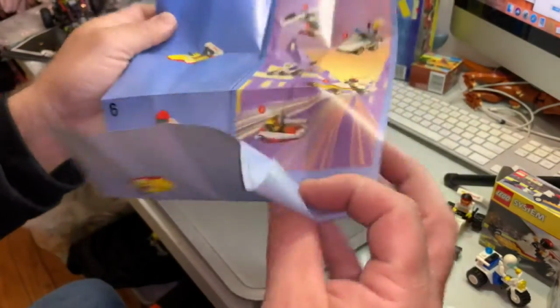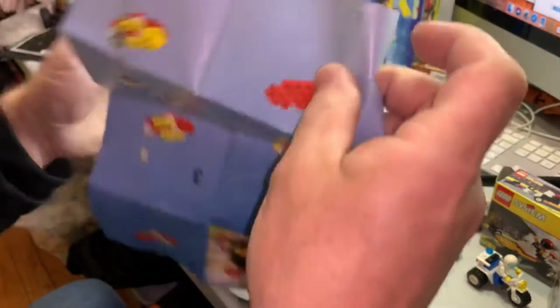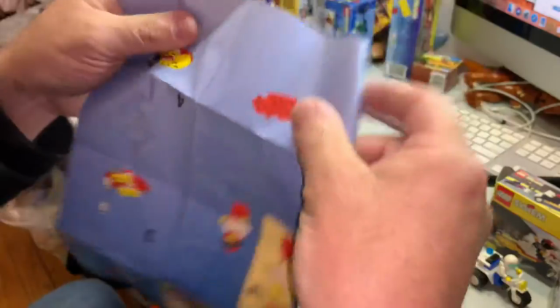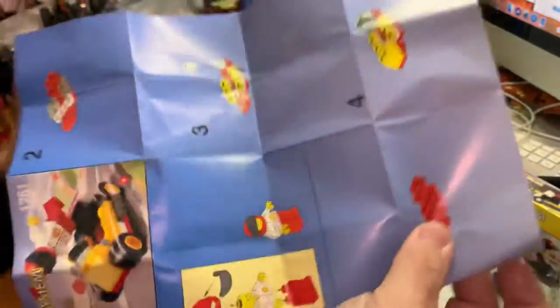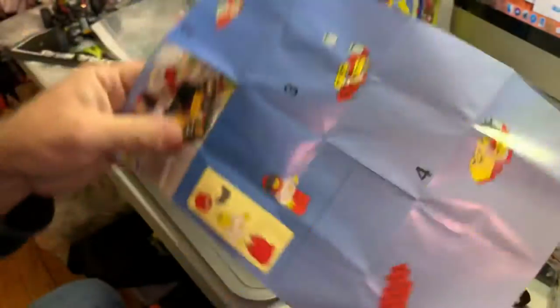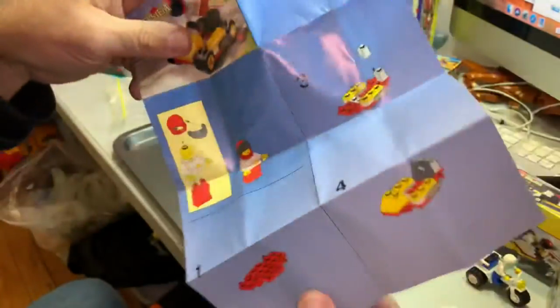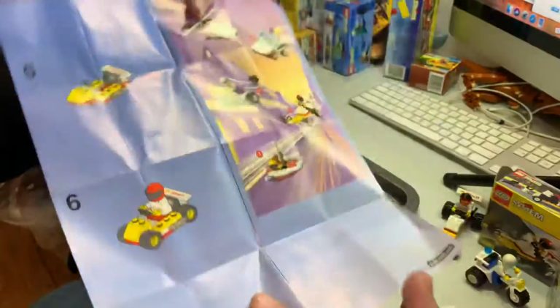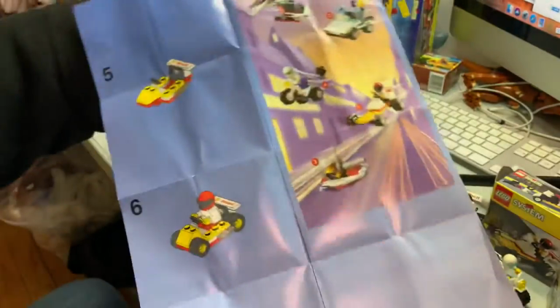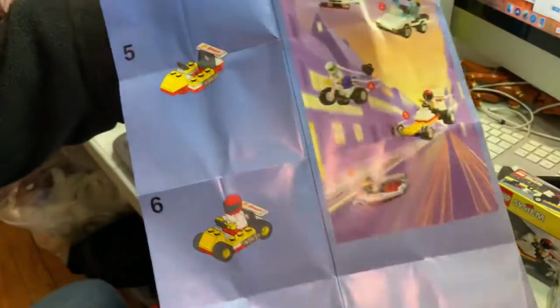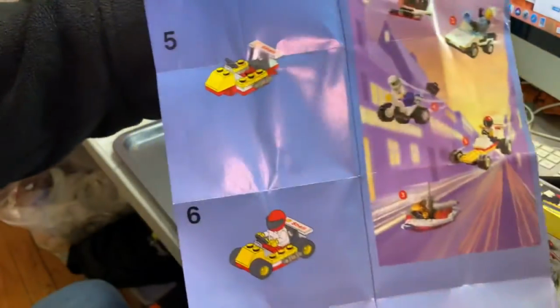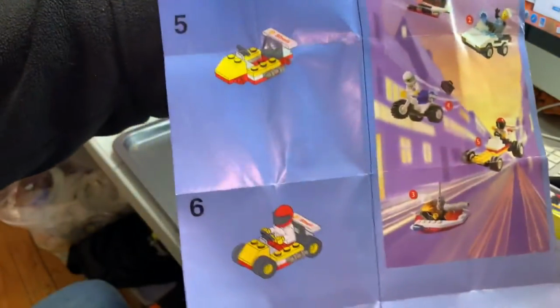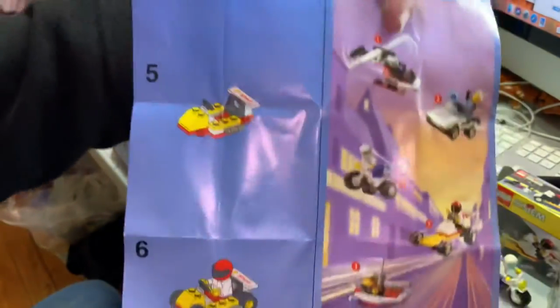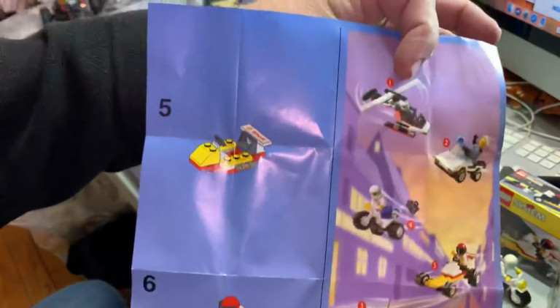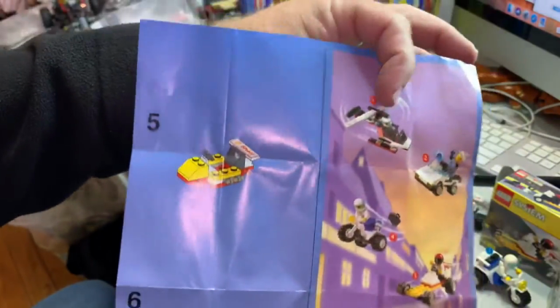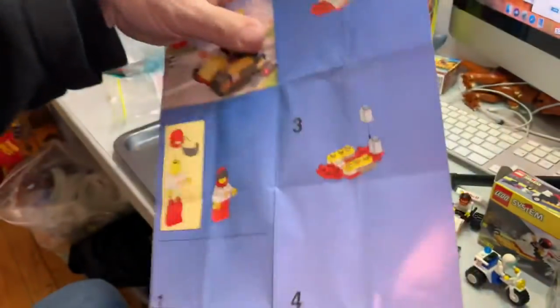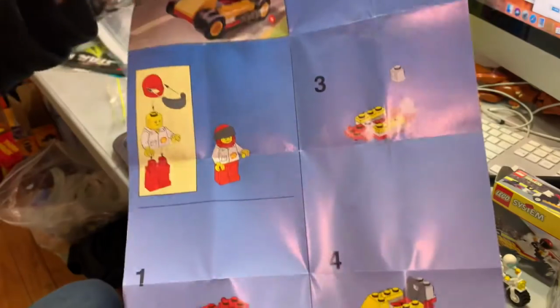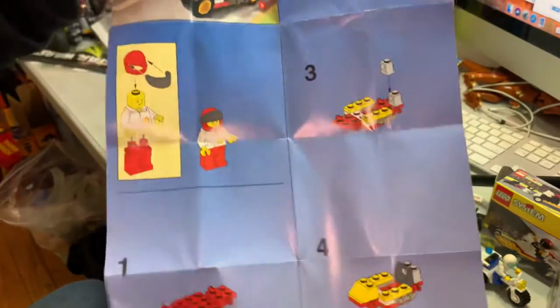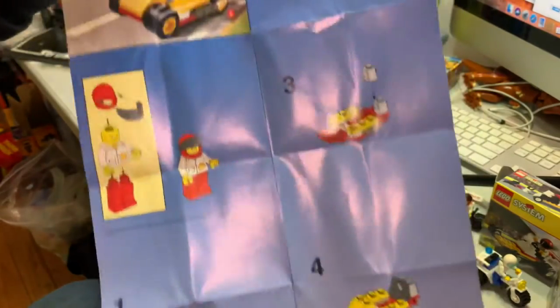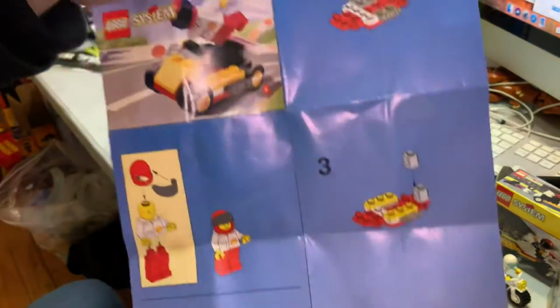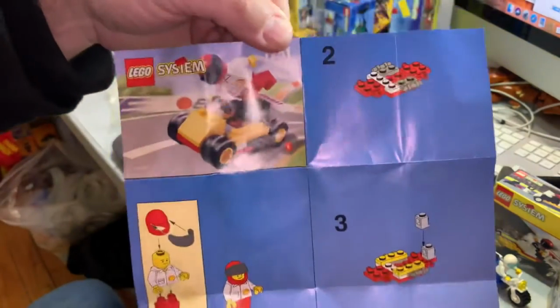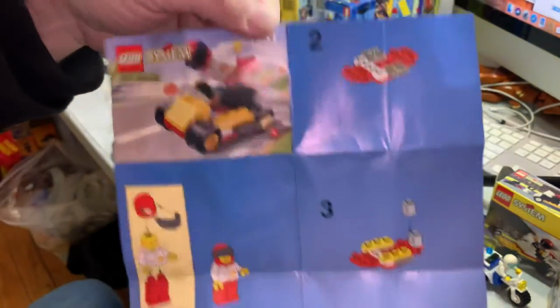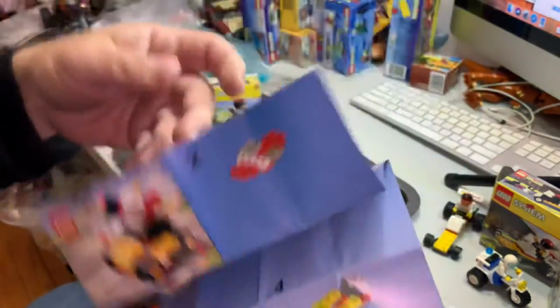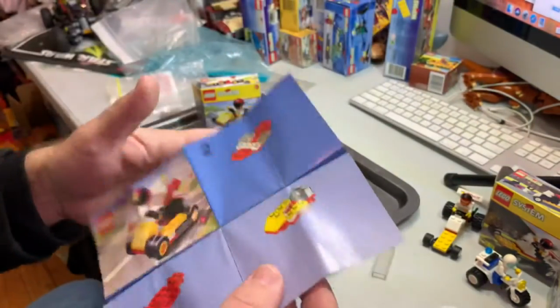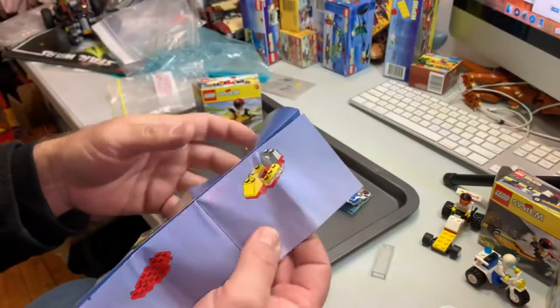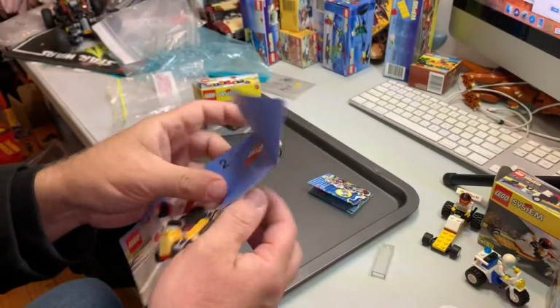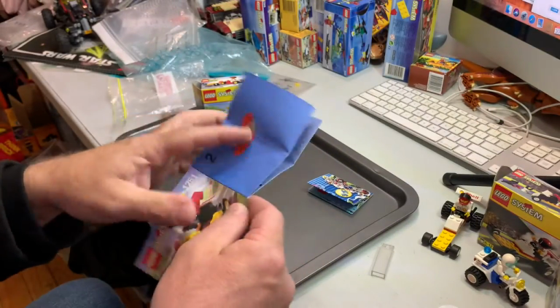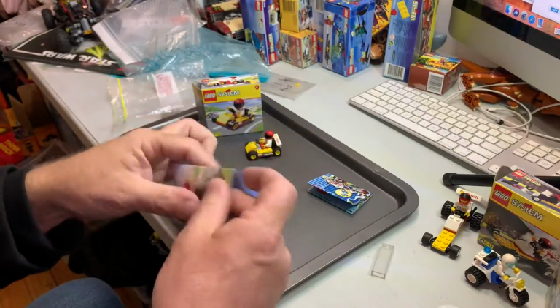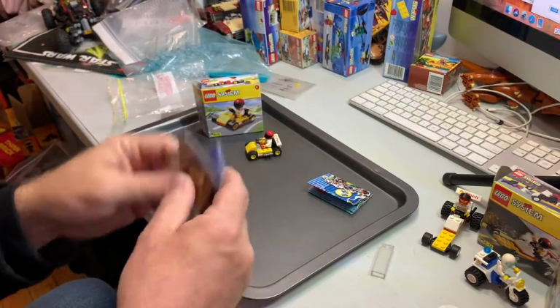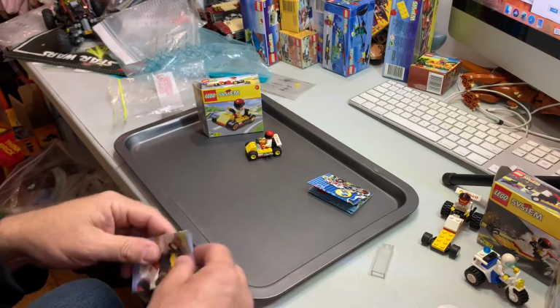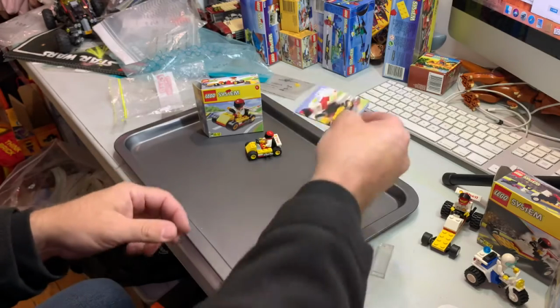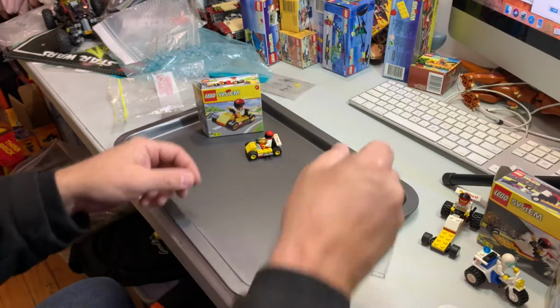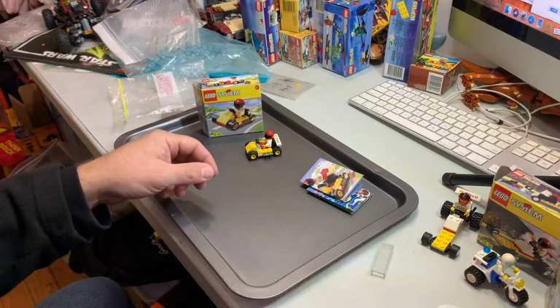You can build this Go-Kart in six steps. Right there. There we go.